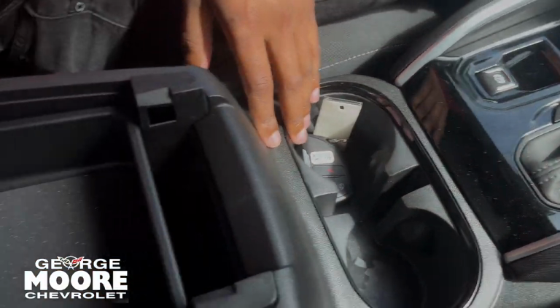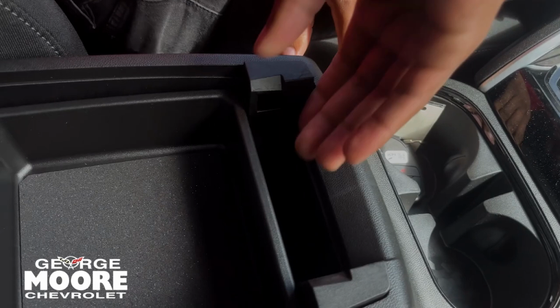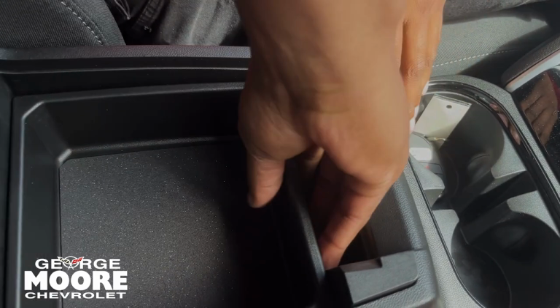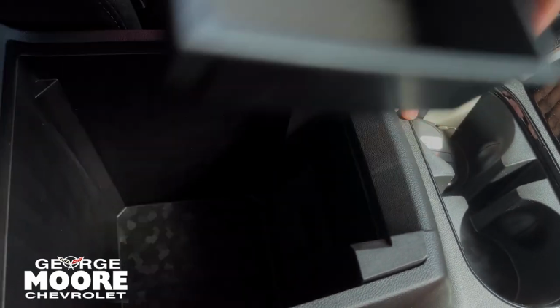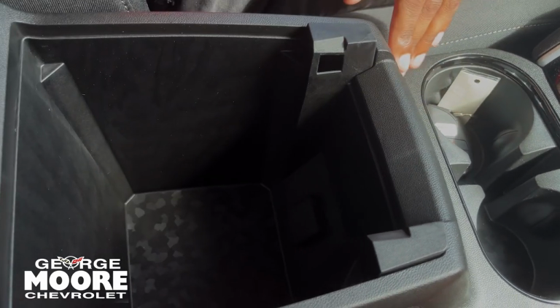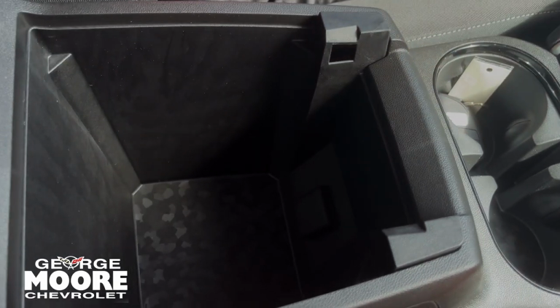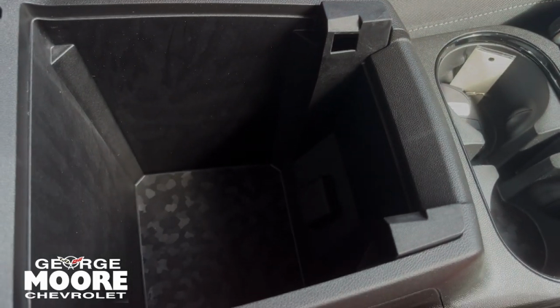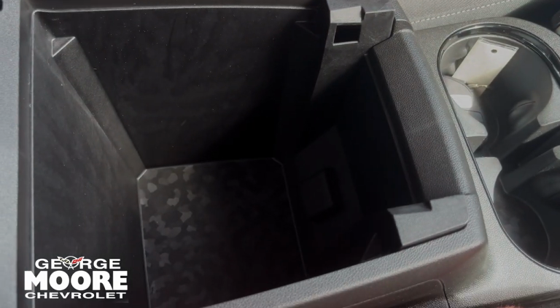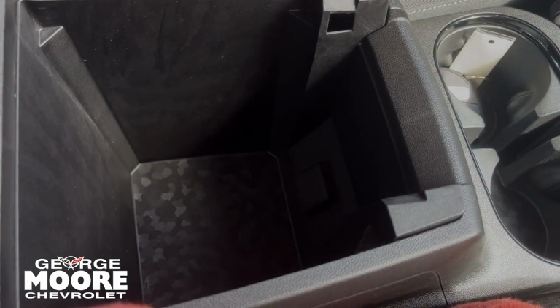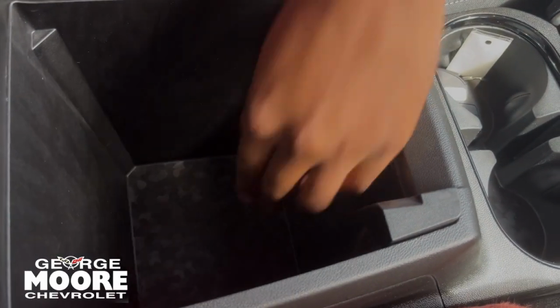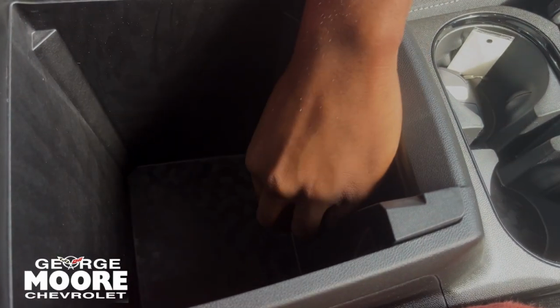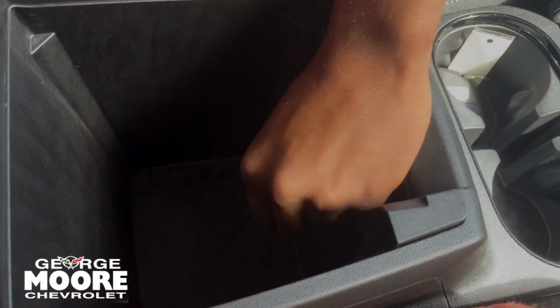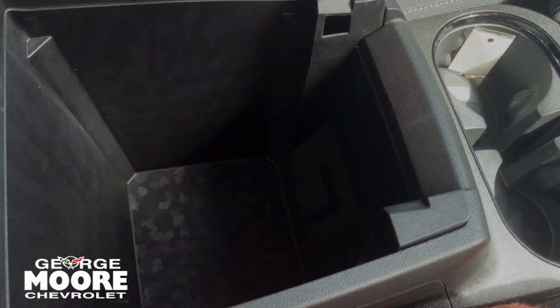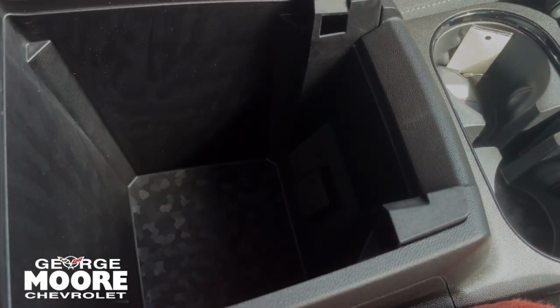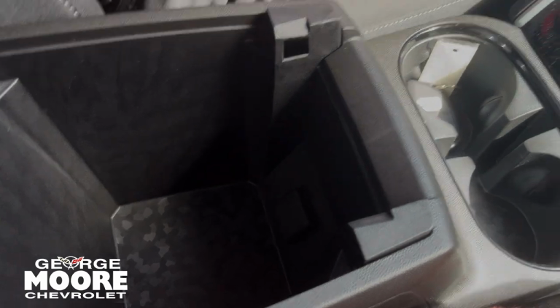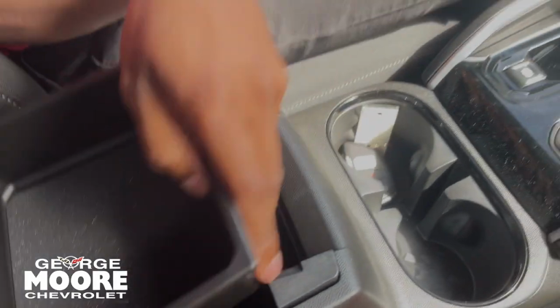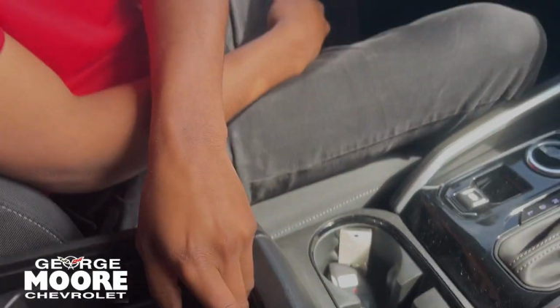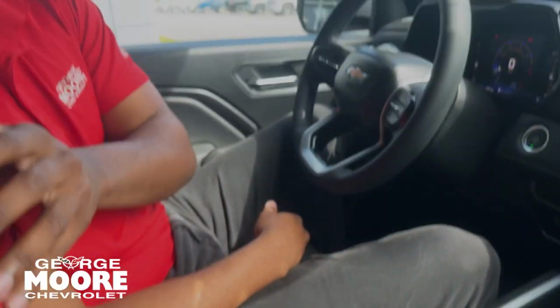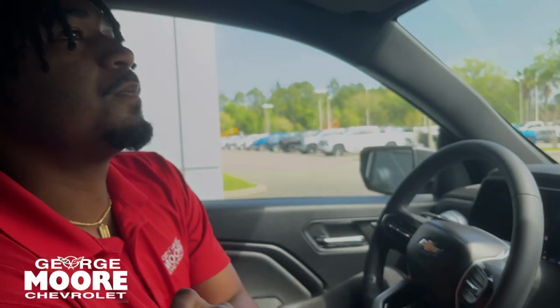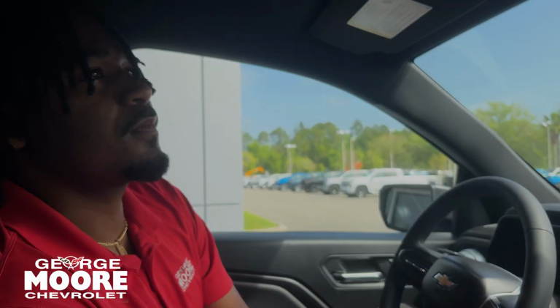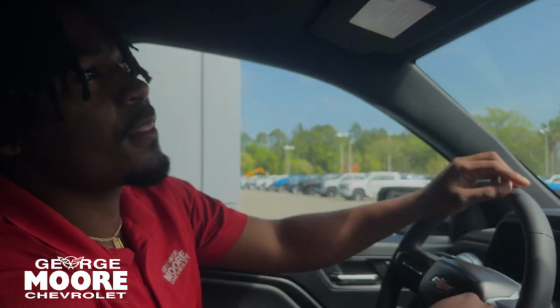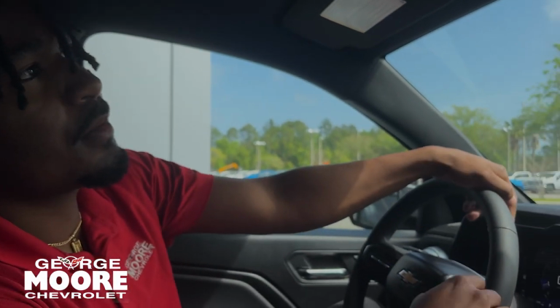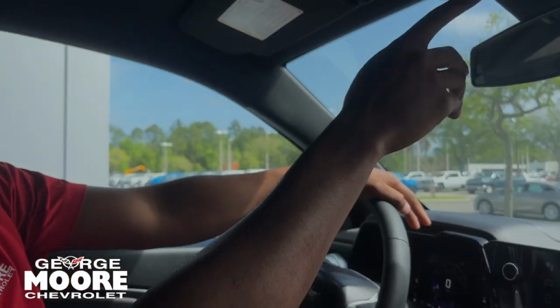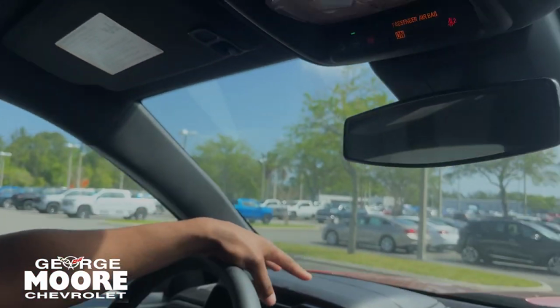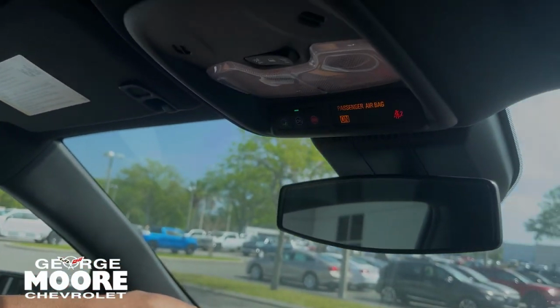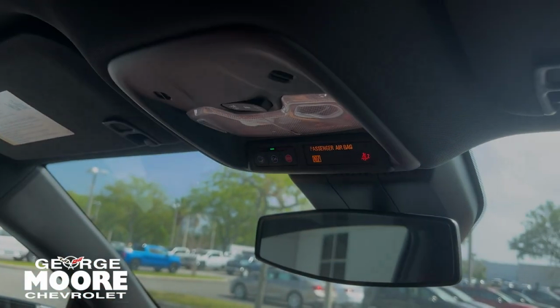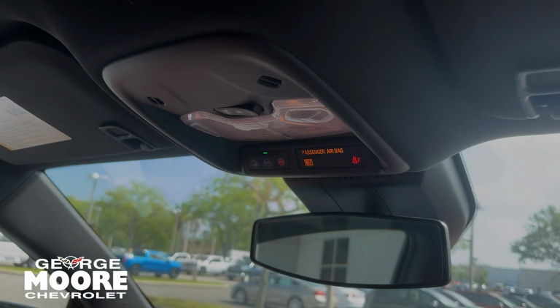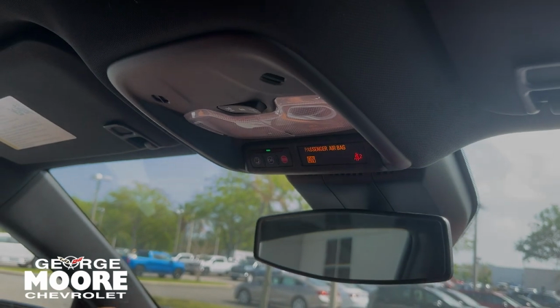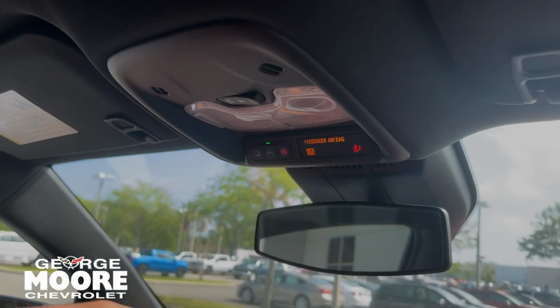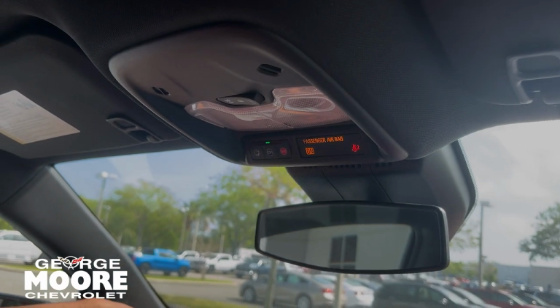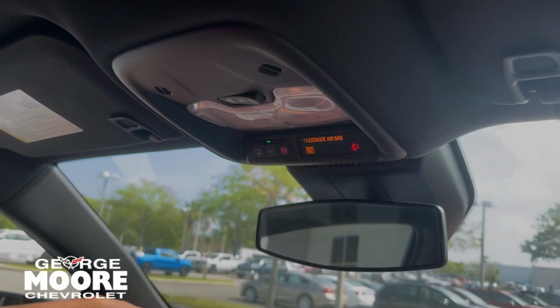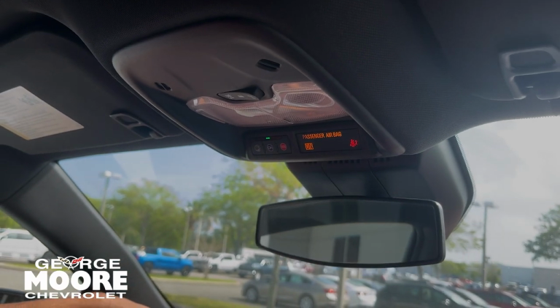Open up this armrest — you got more room down there and a 12-volt outlet. Coming up here, you get a complimentary month-free subscription of OnStar and Wi-Fi Hotspot.